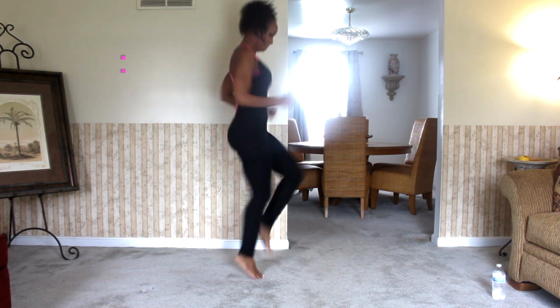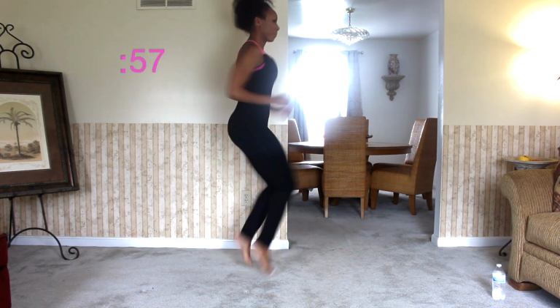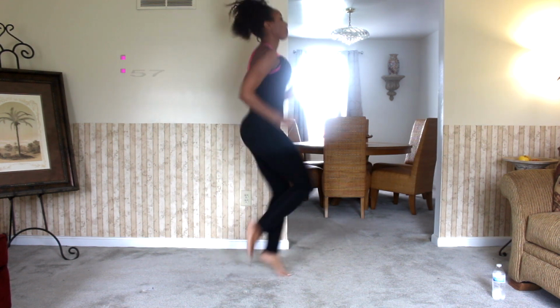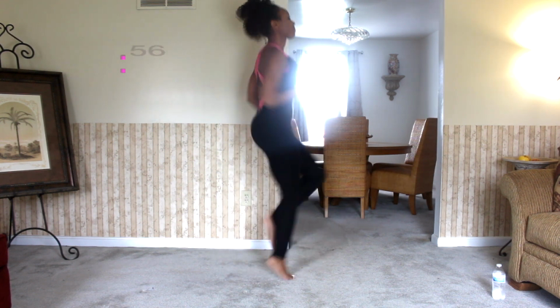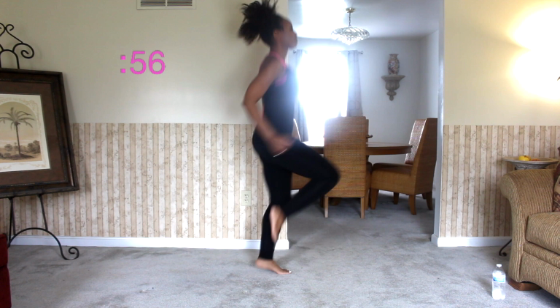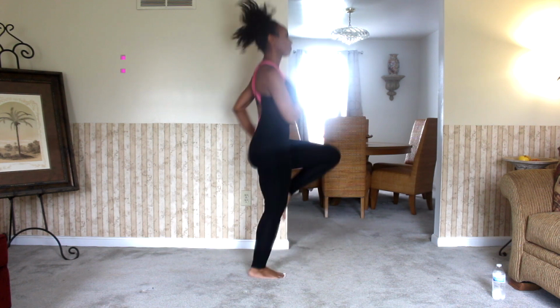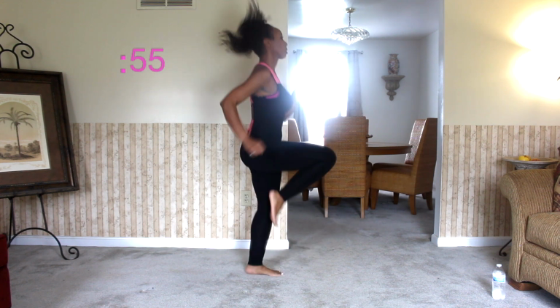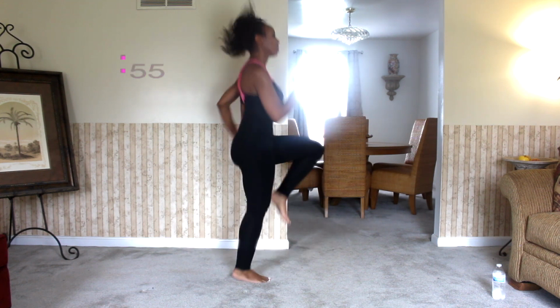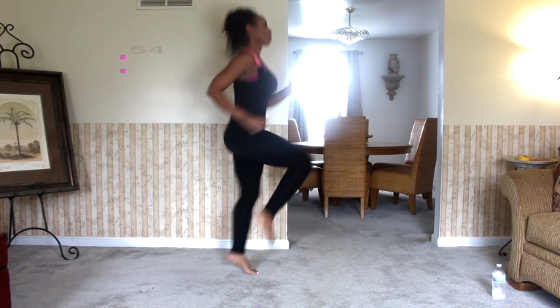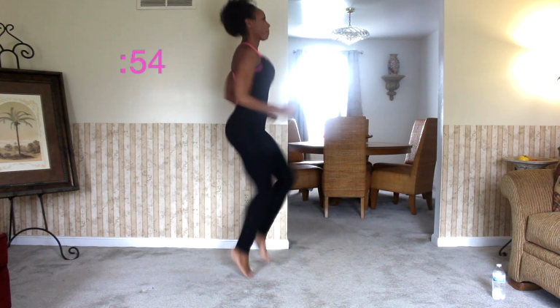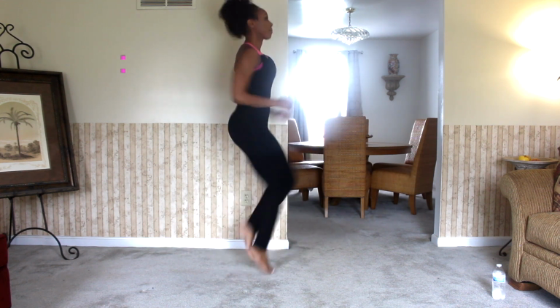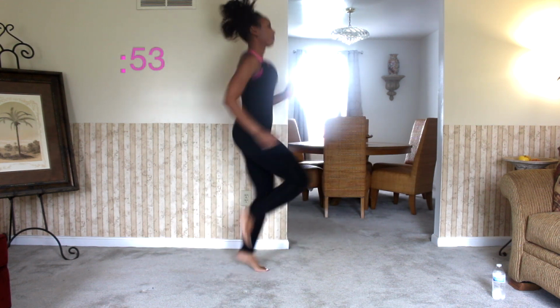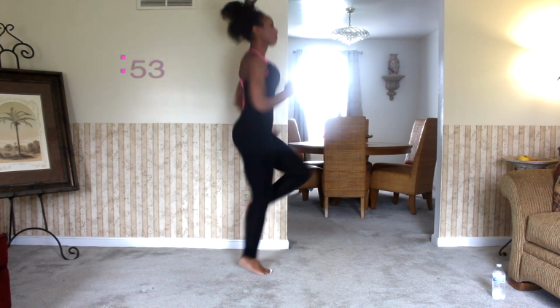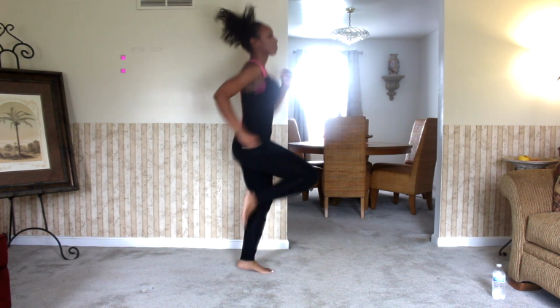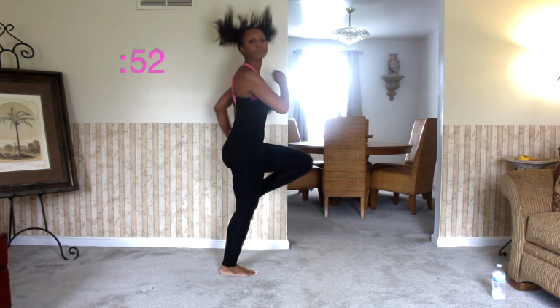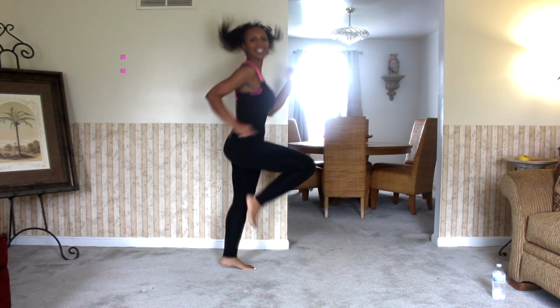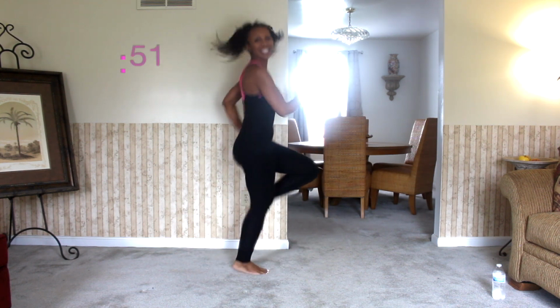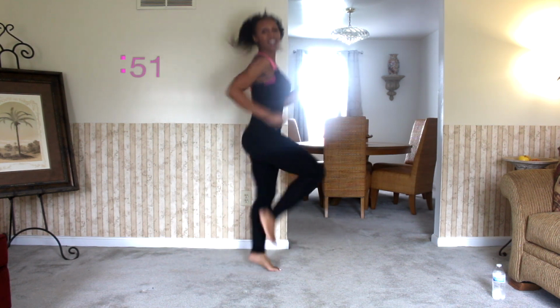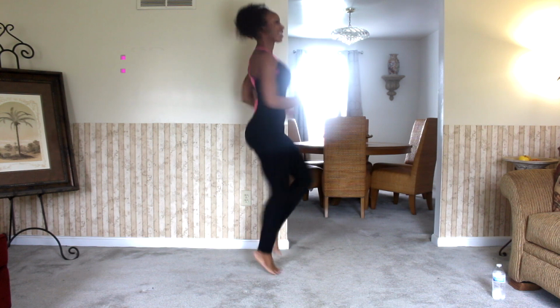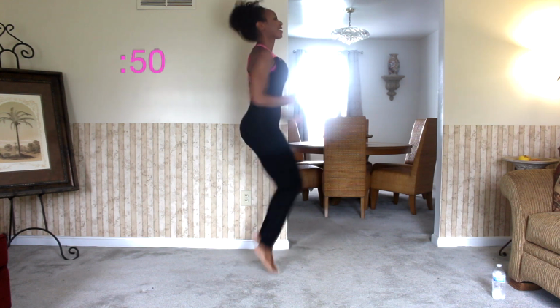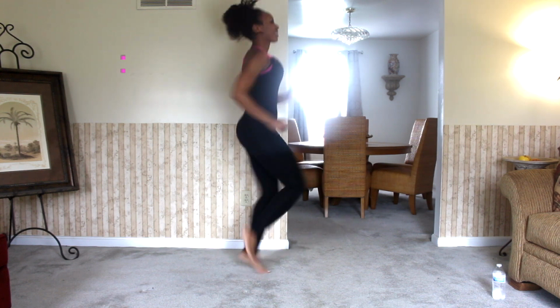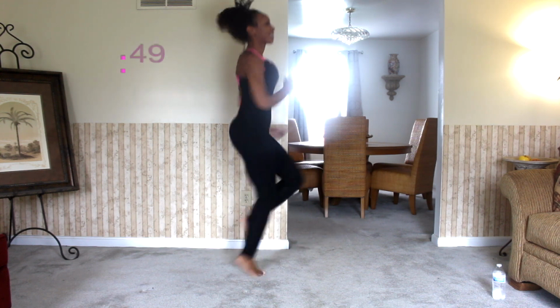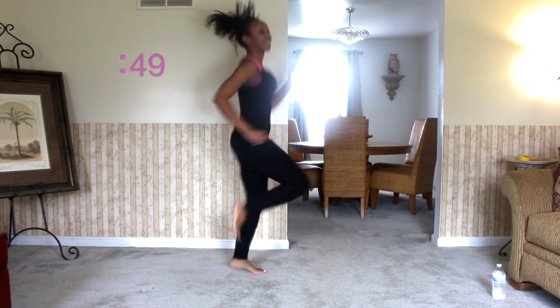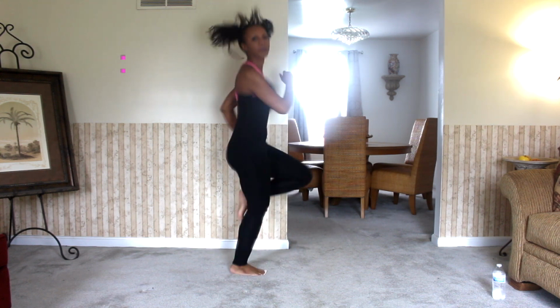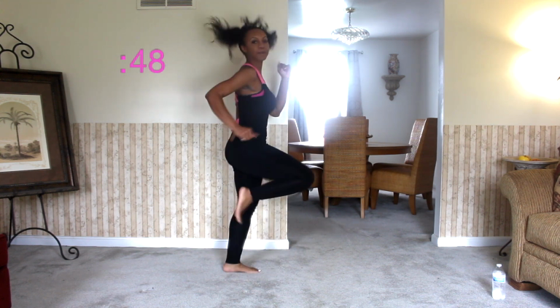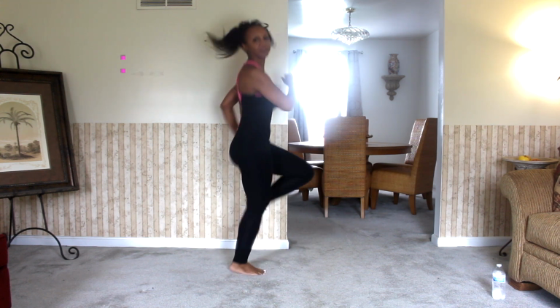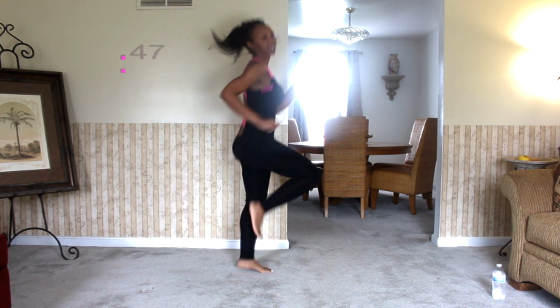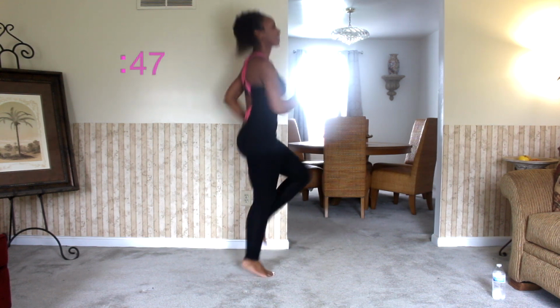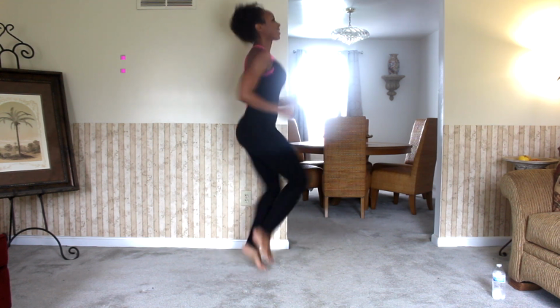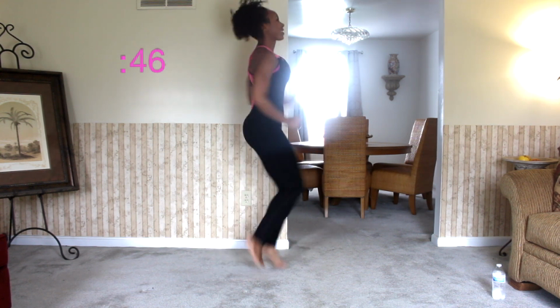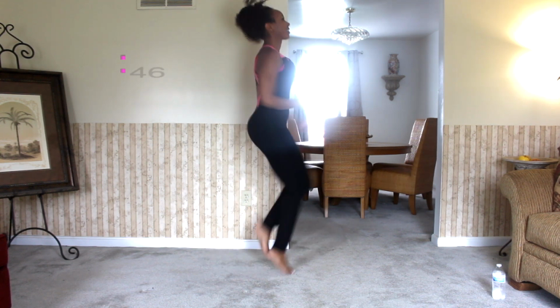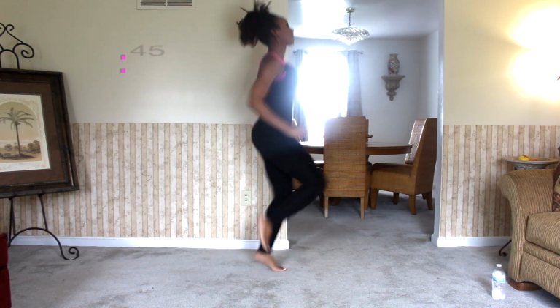Nothing too stressful here. Just want to make sure that you really get those knees up. This is really going to help to get that blood flowing. It's going to burn some great calories and it's a great way to start any fasted cardio workout.